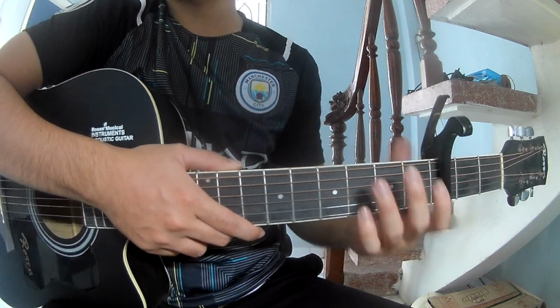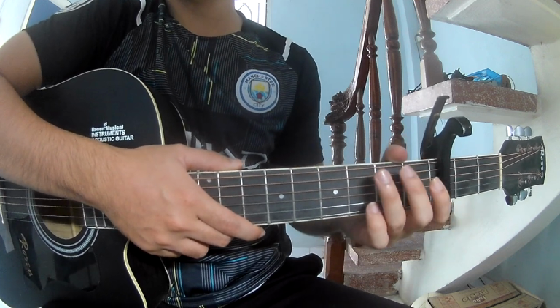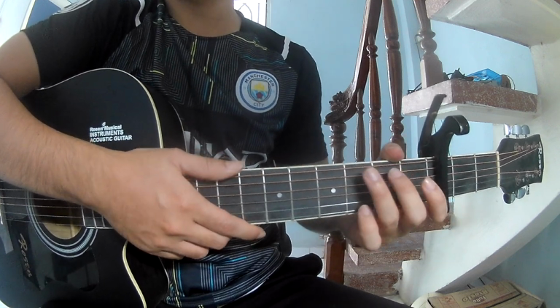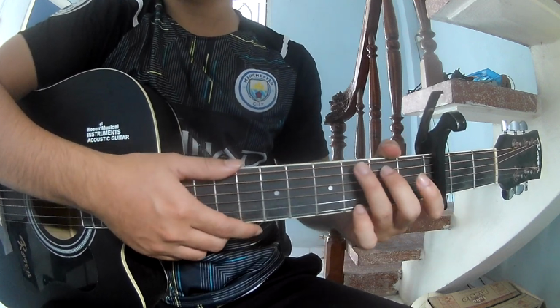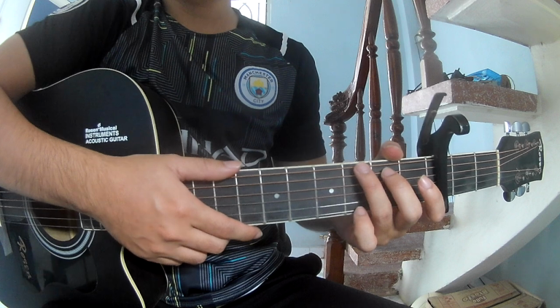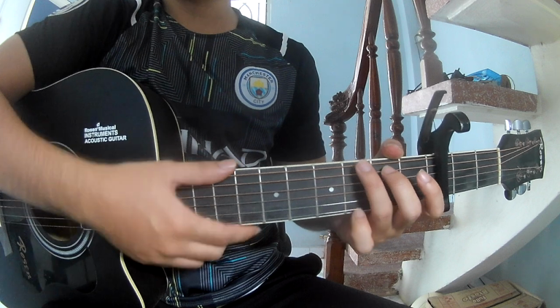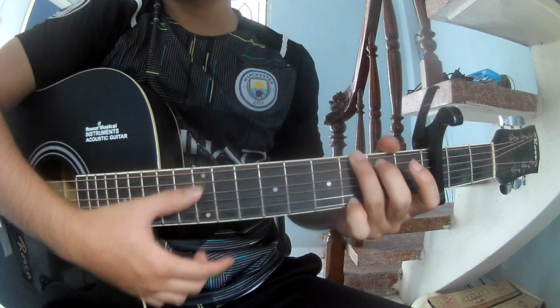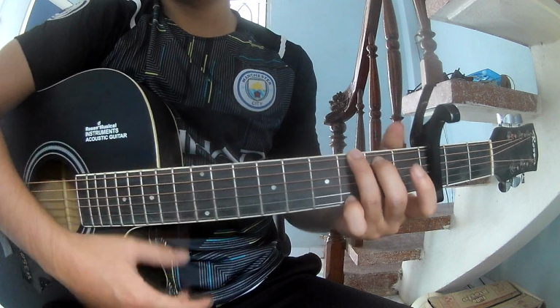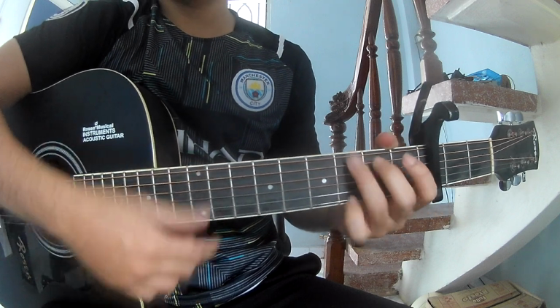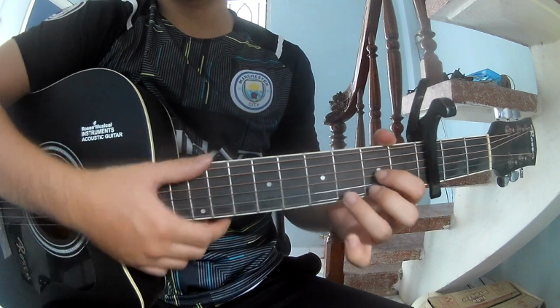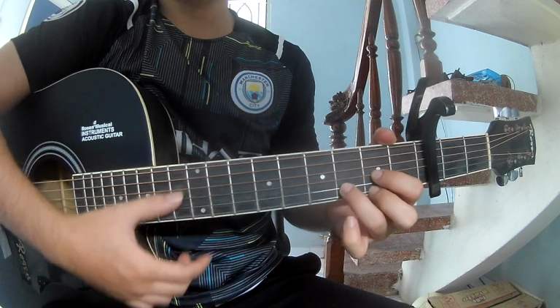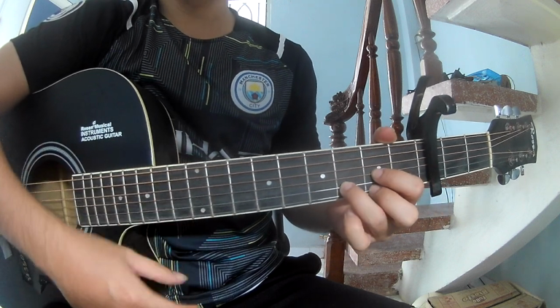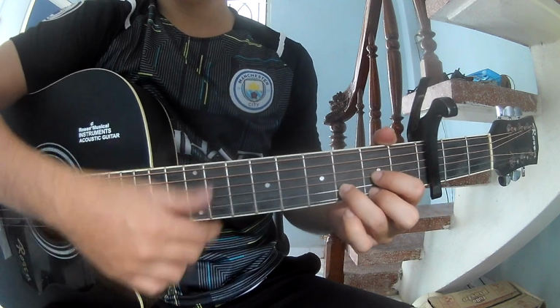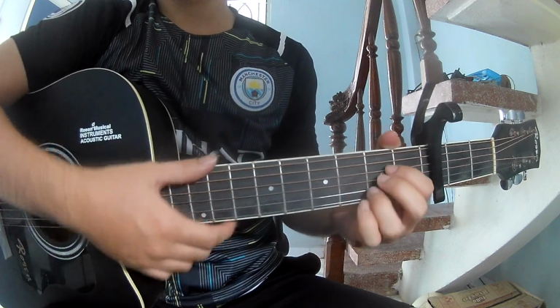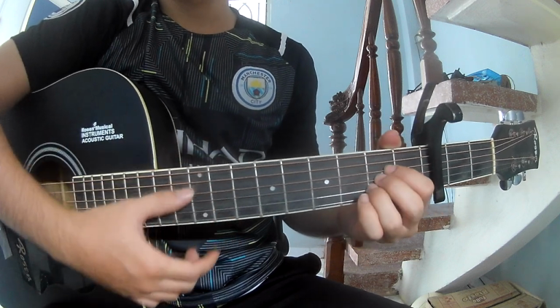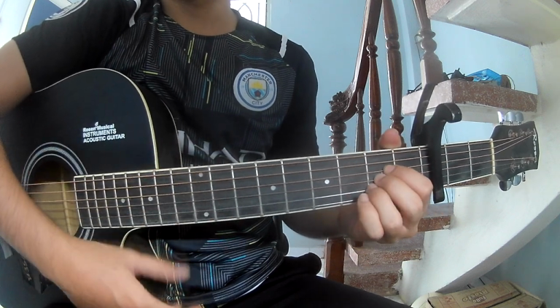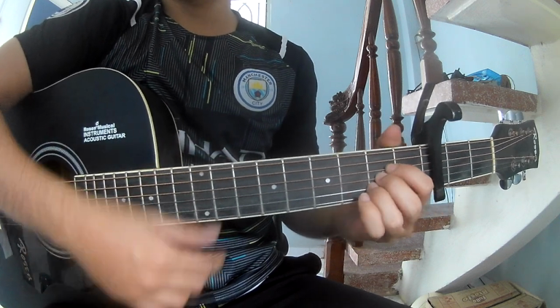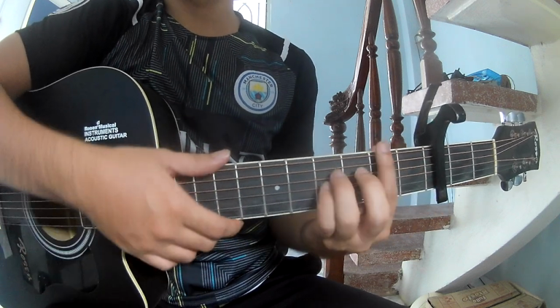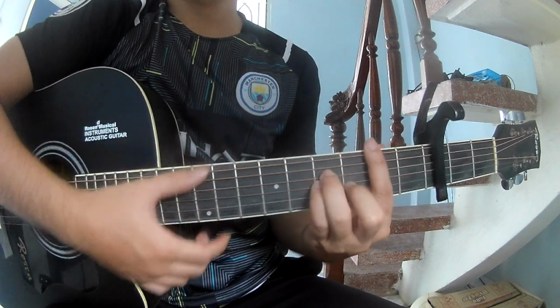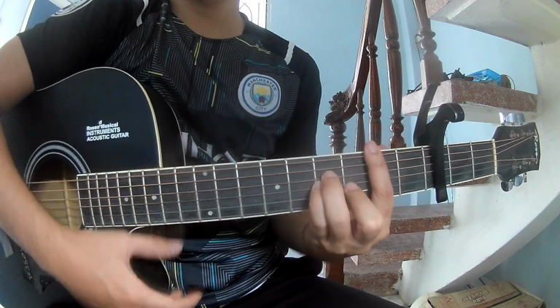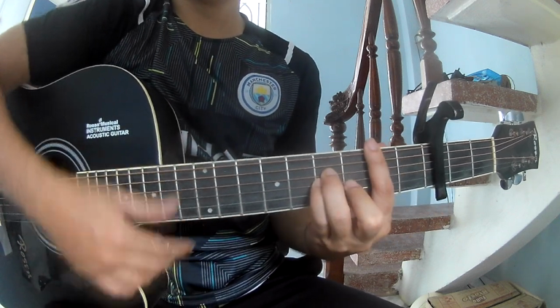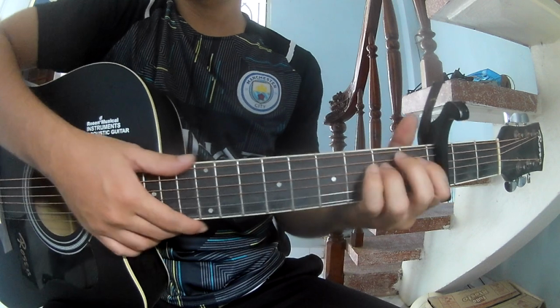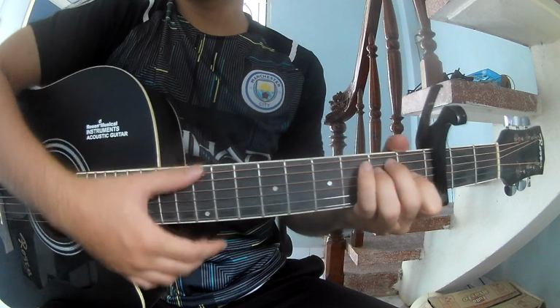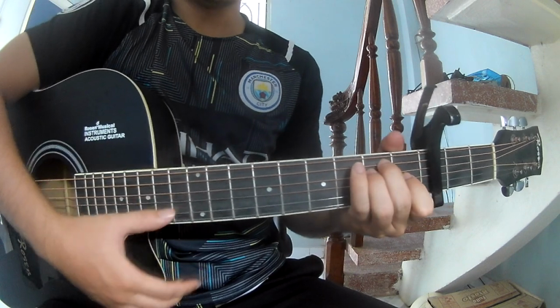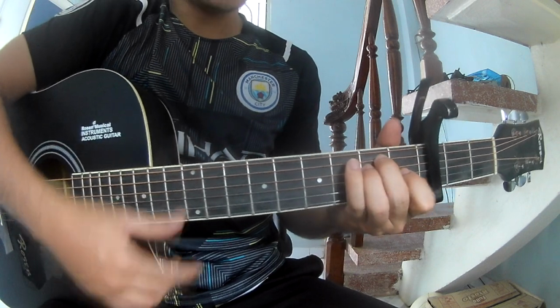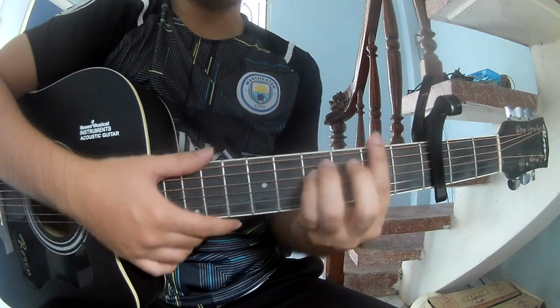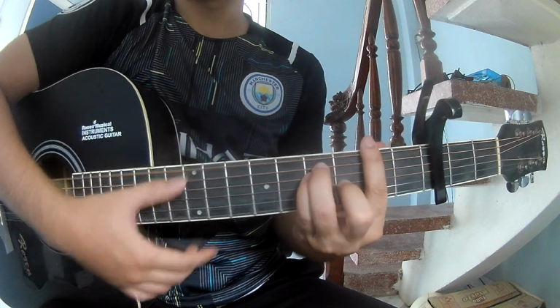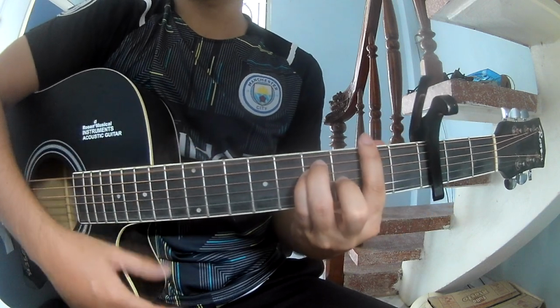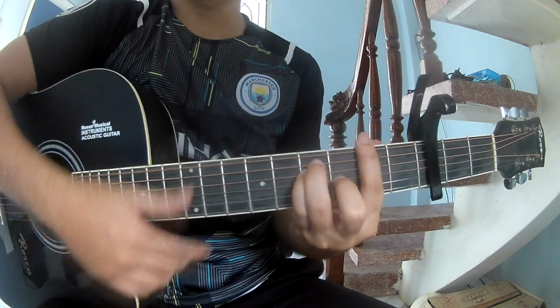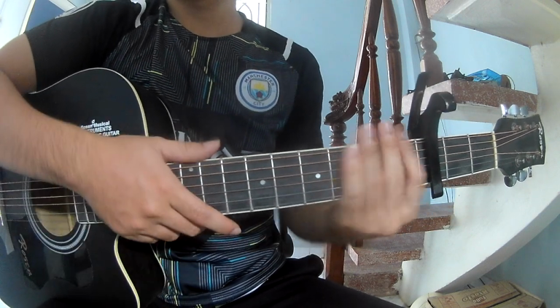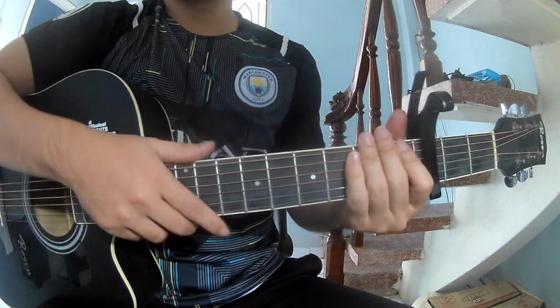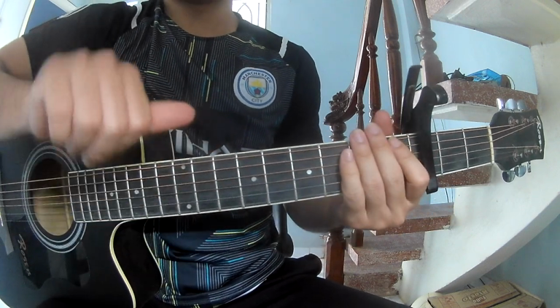The chords to this song are A, G, D, A, B minor, E minor. First, you can play through the chord shapes.